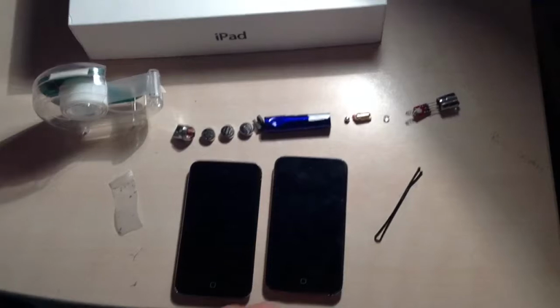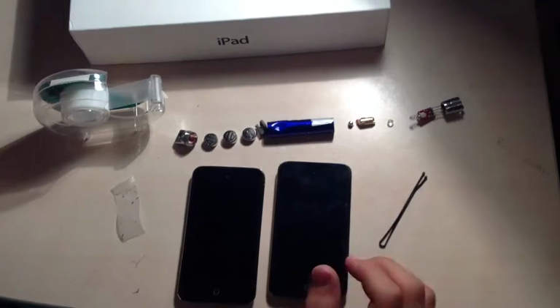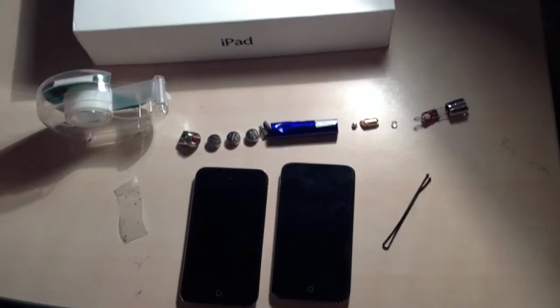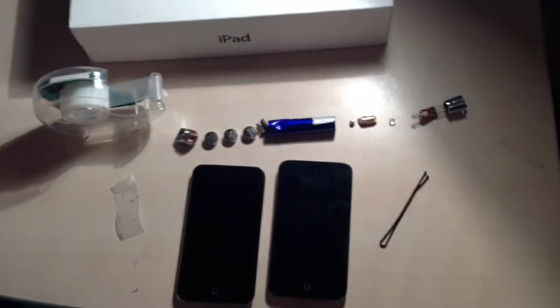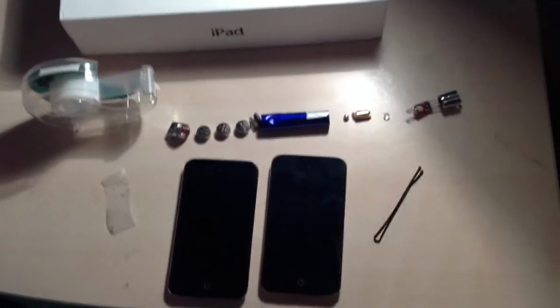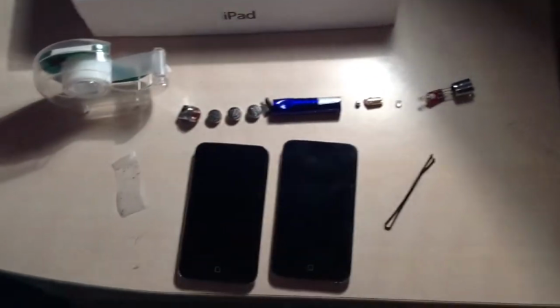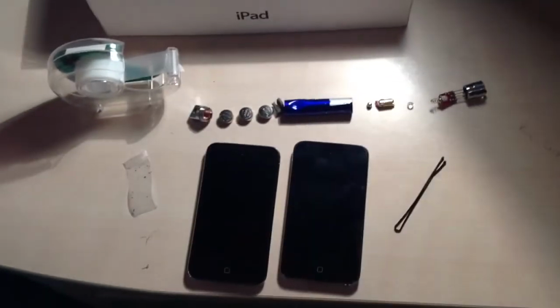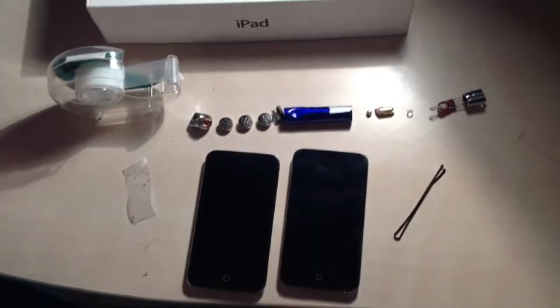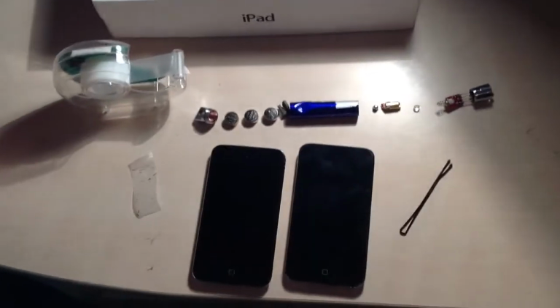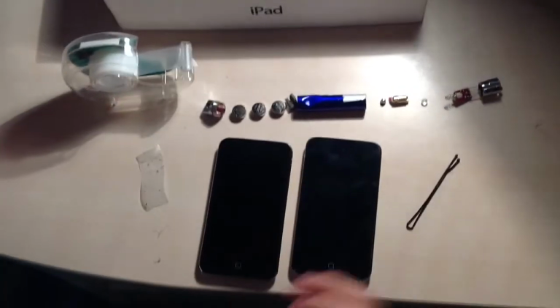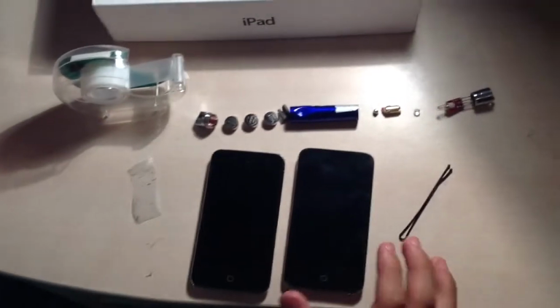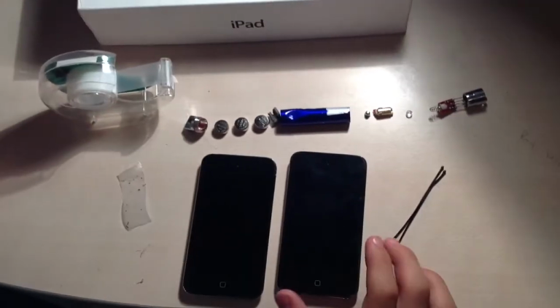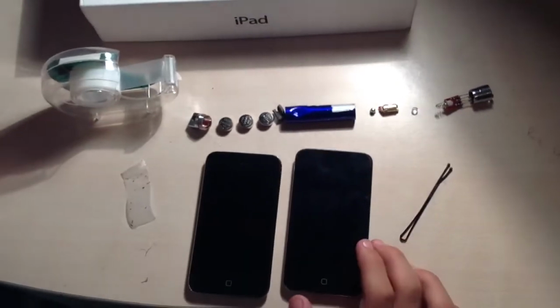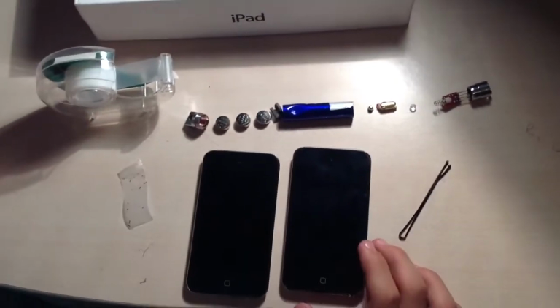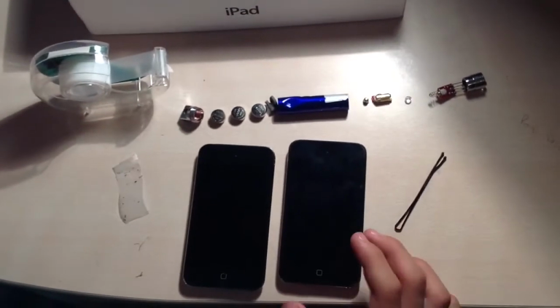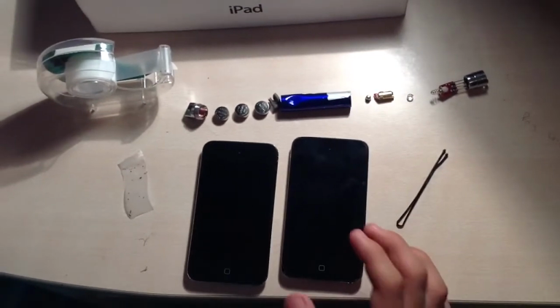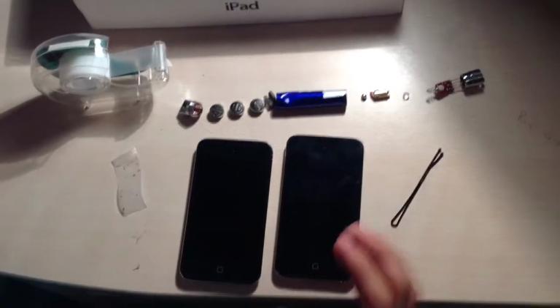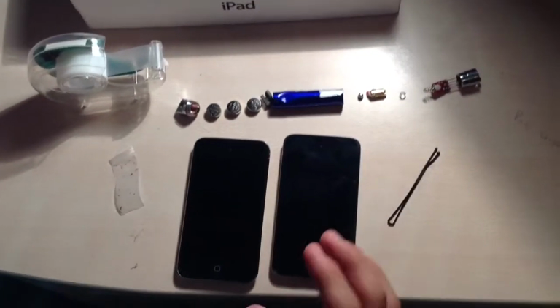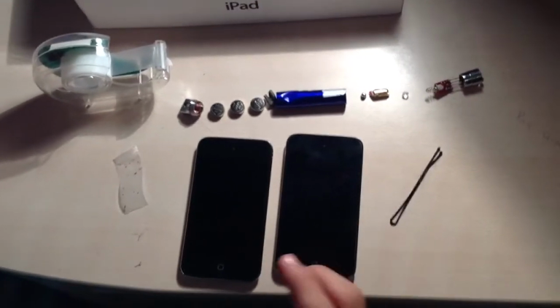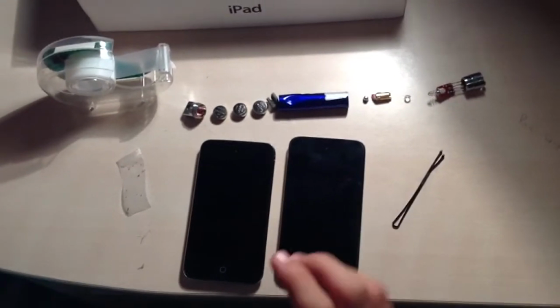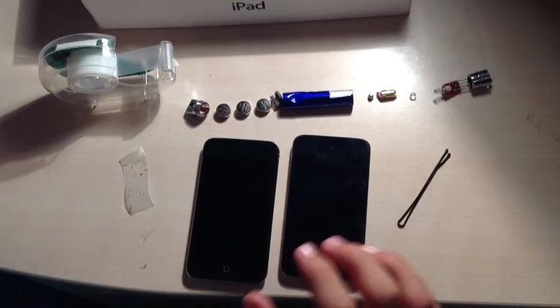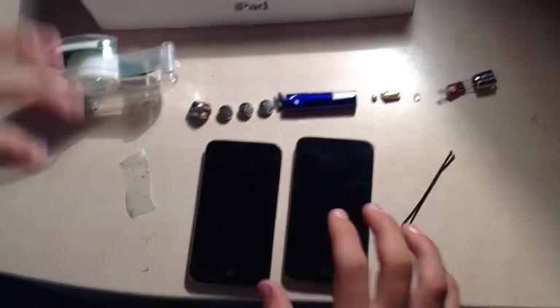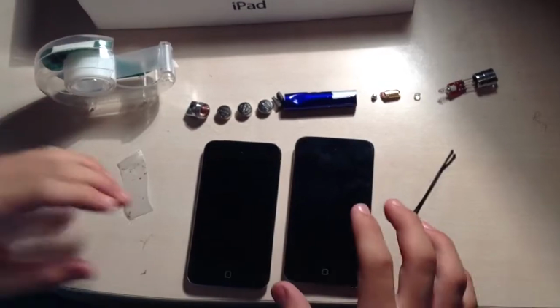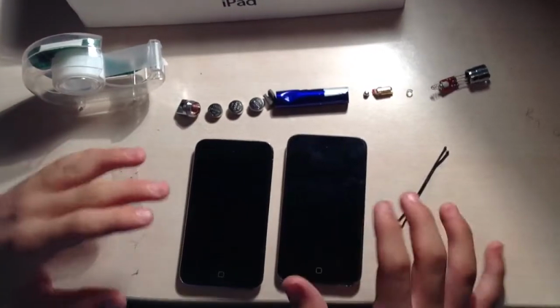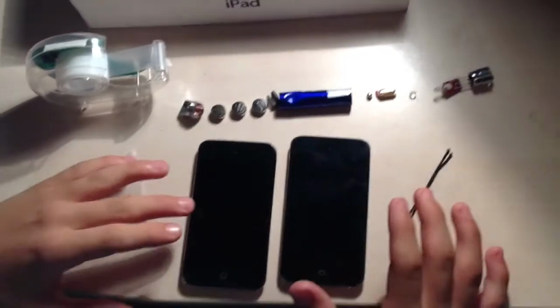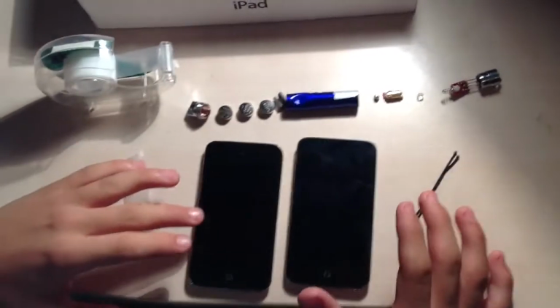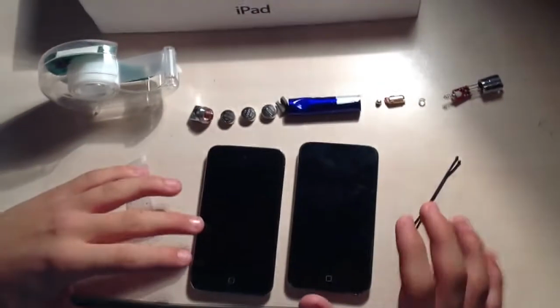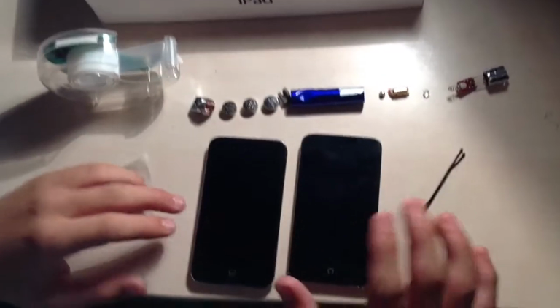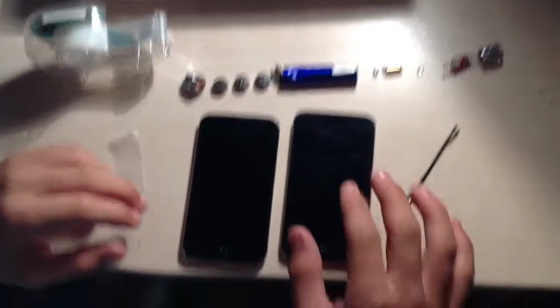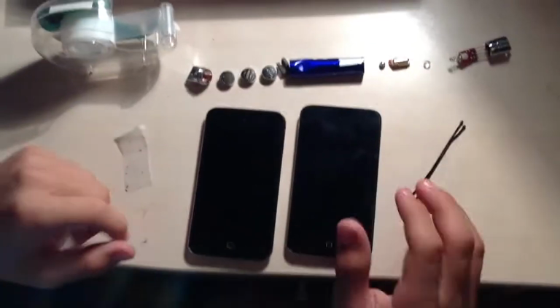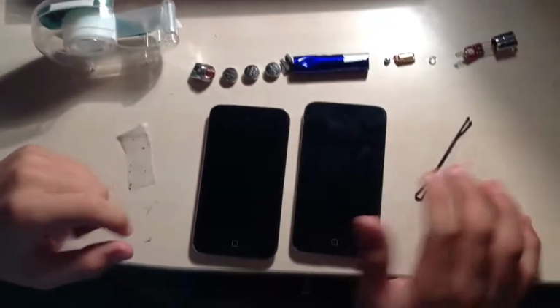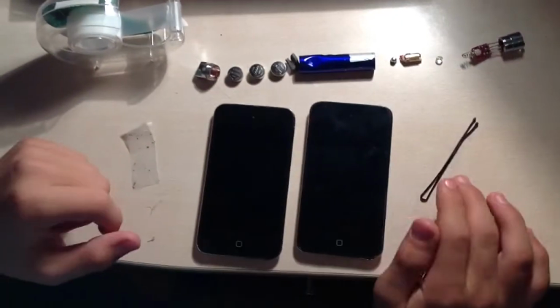Hi guys, Fubflop here, and today we're gonna show you how to make your smartphone's camera much better.